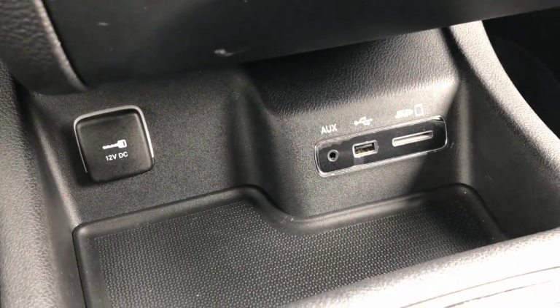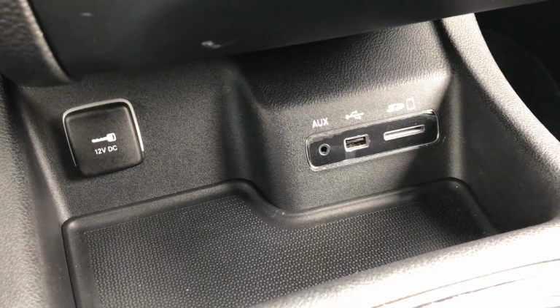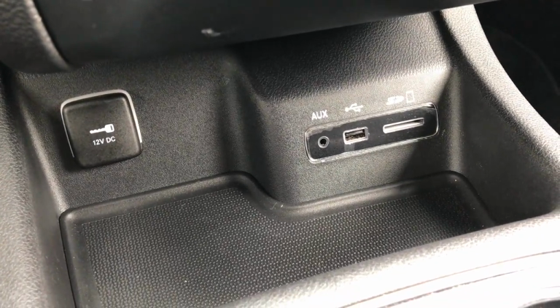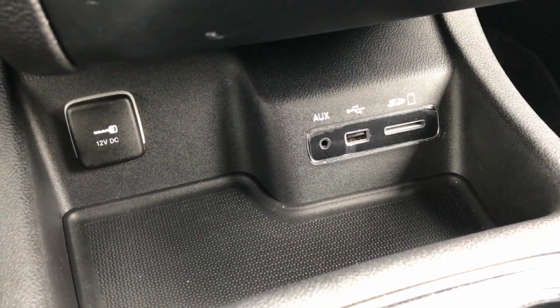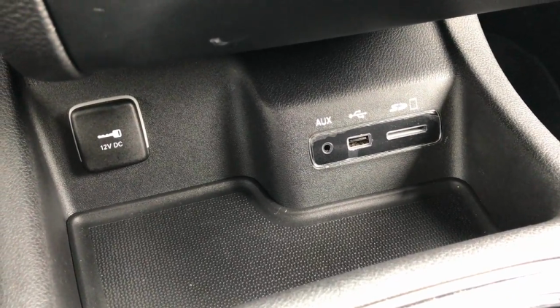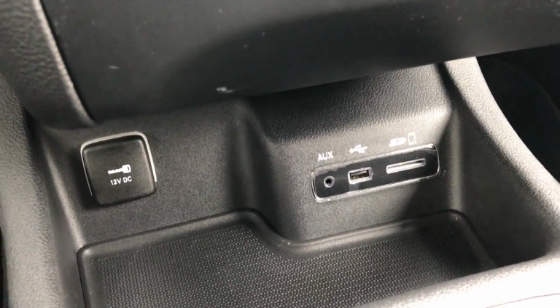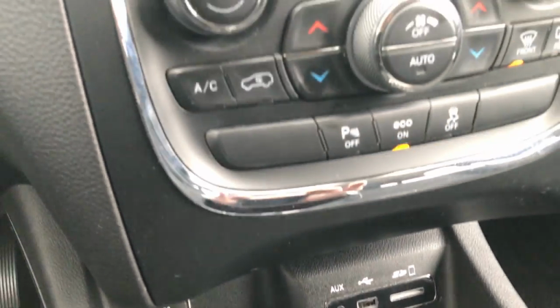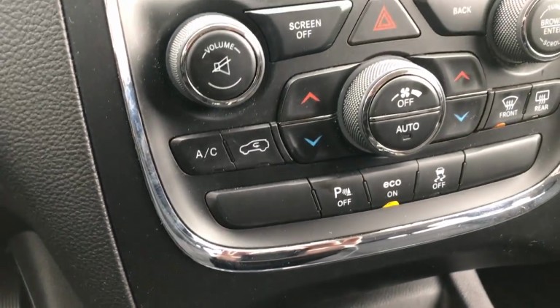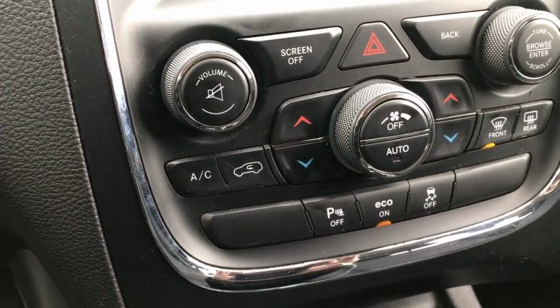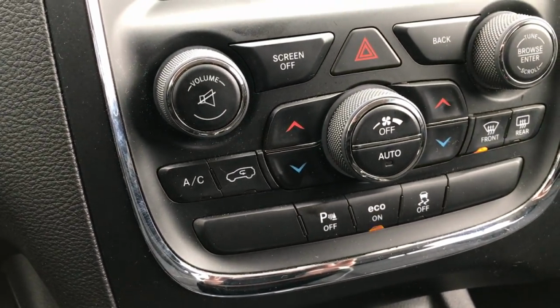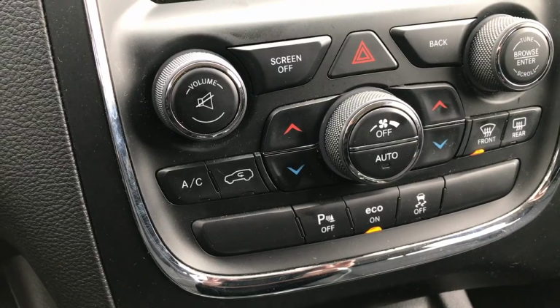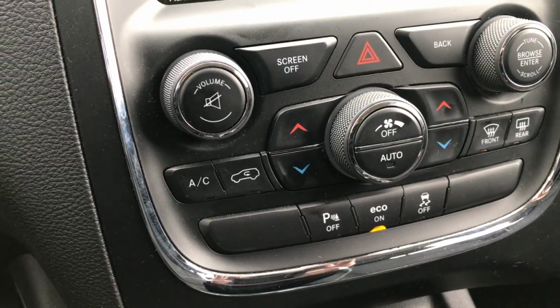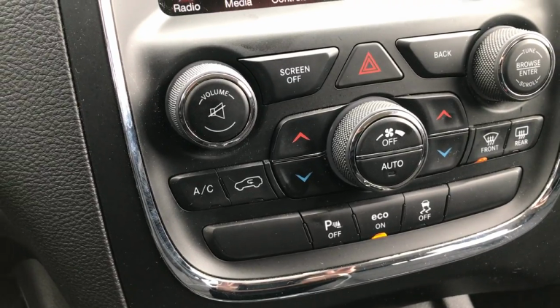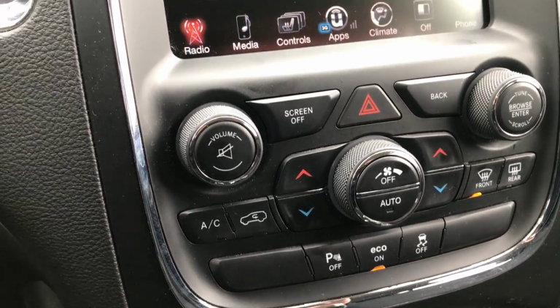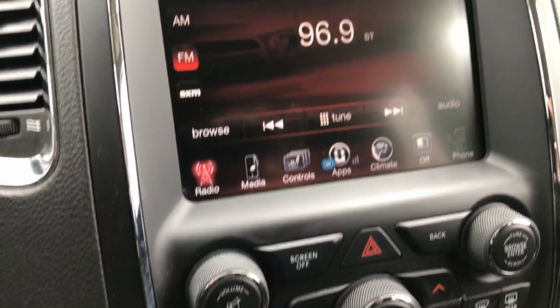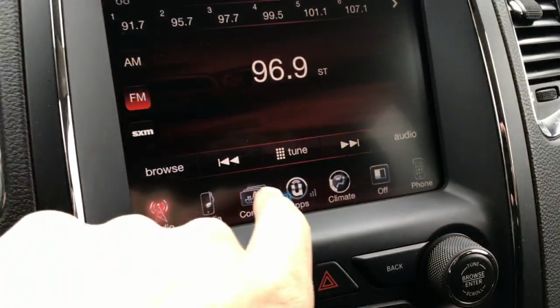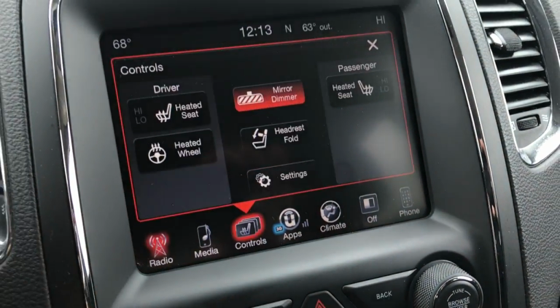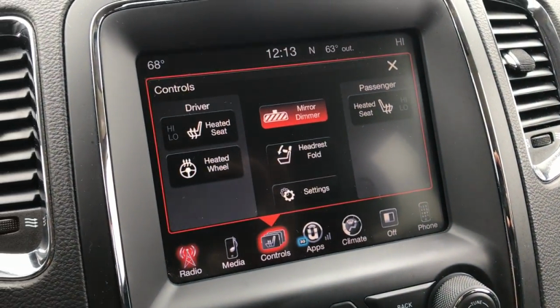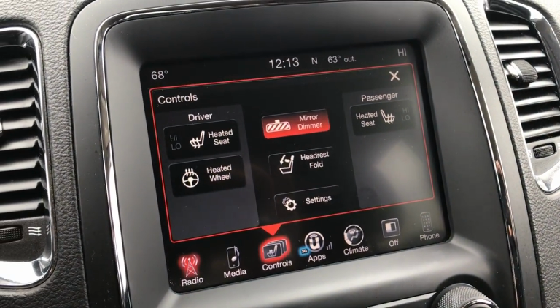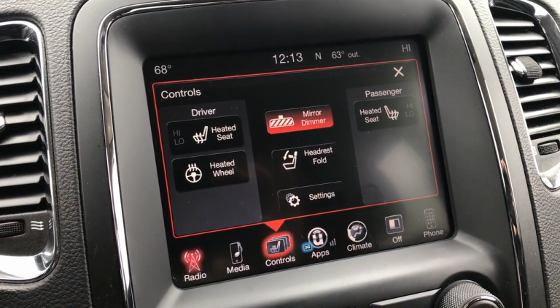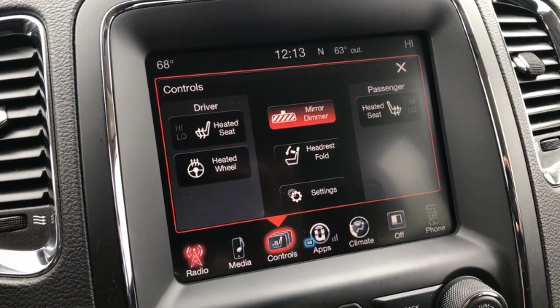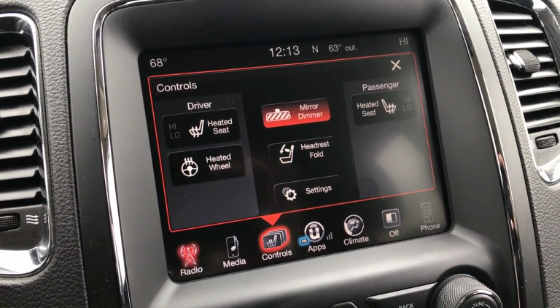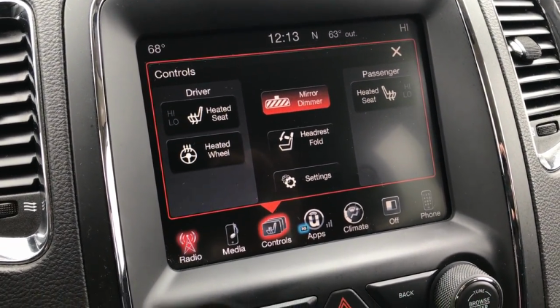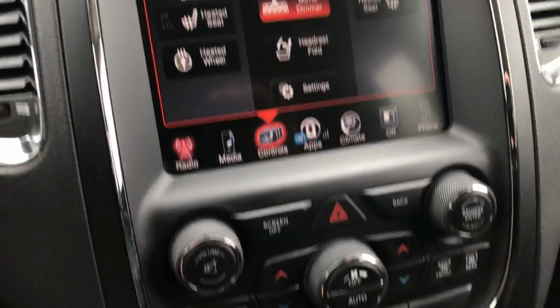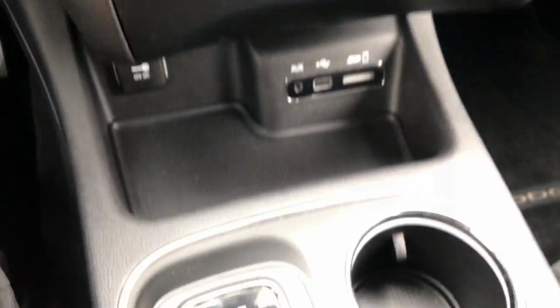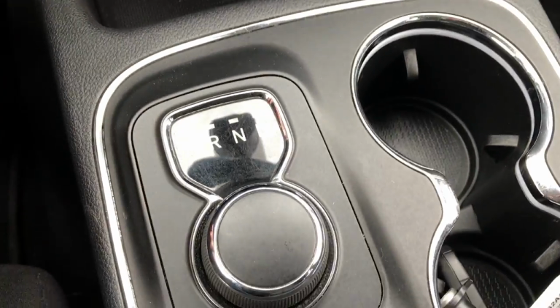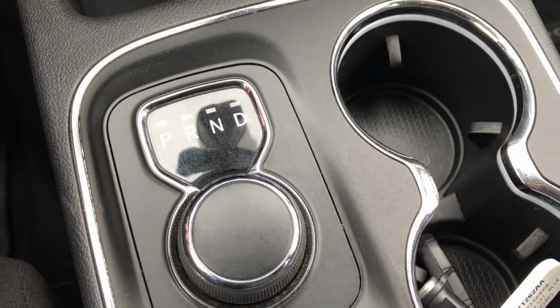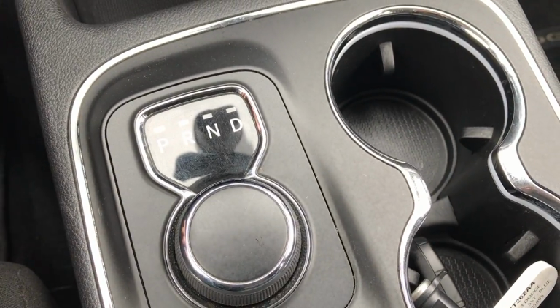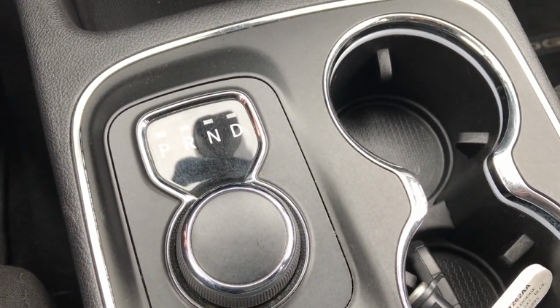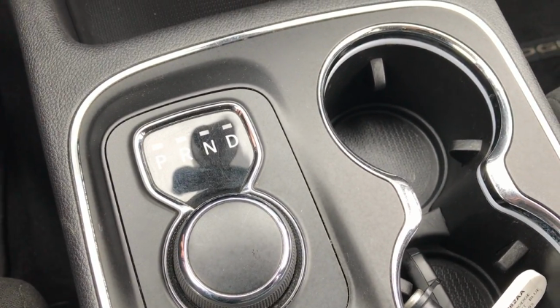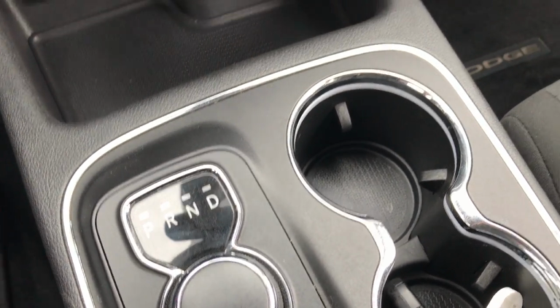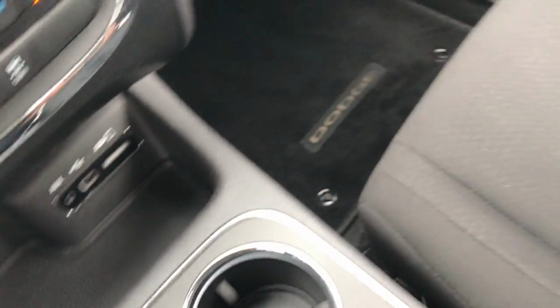It has the AUX, USB, and SD jack. You also have dual climate control. Up here is where your heated seats and heated steering wheel buttons are, and of course the 8-speed turn dial transmission.